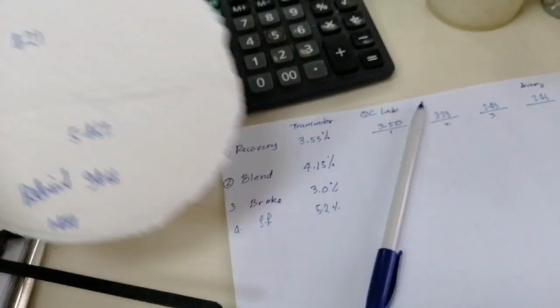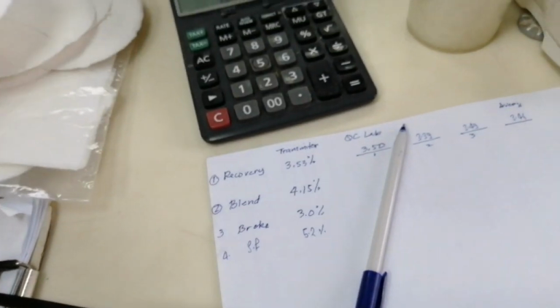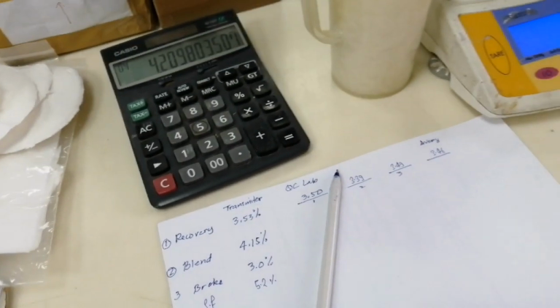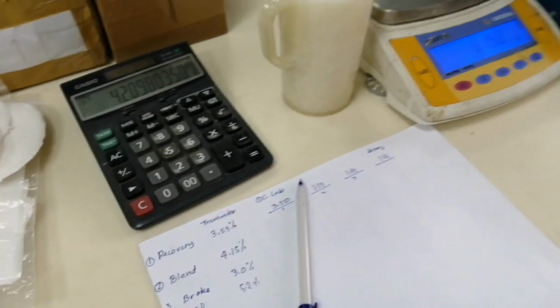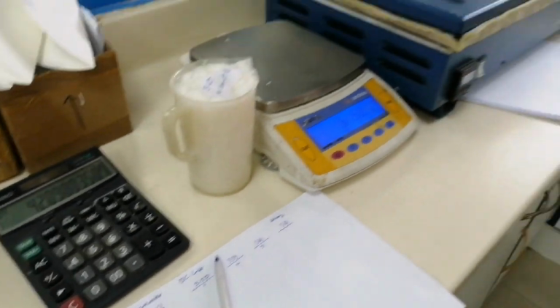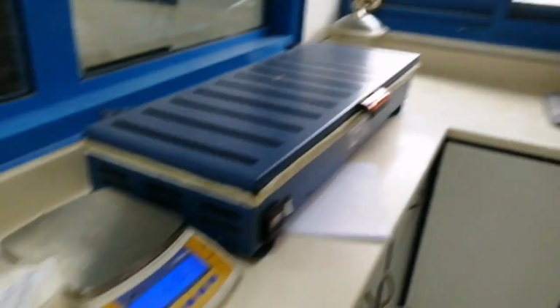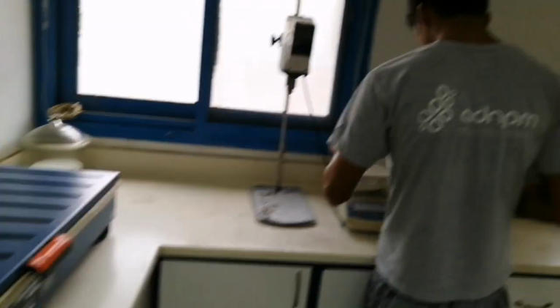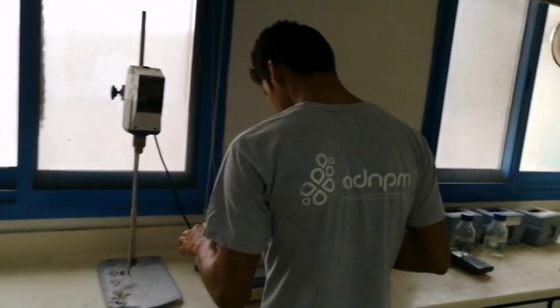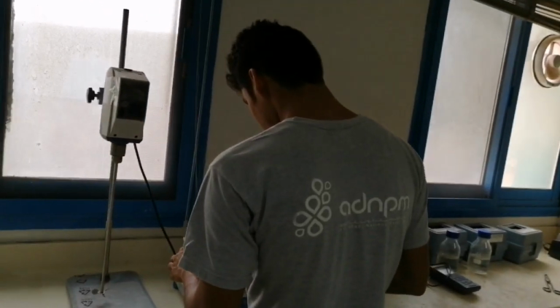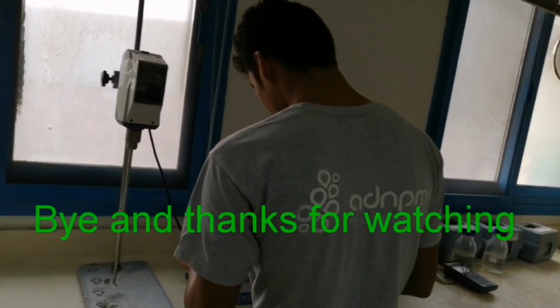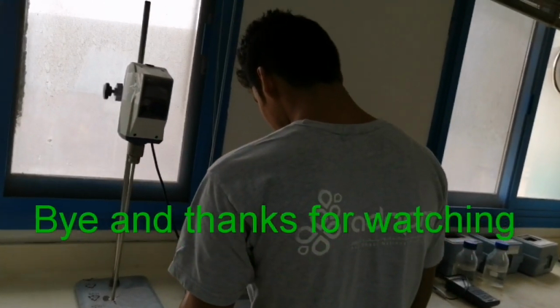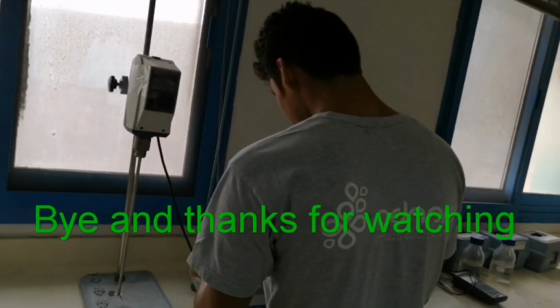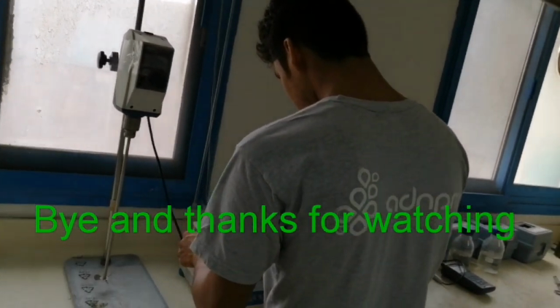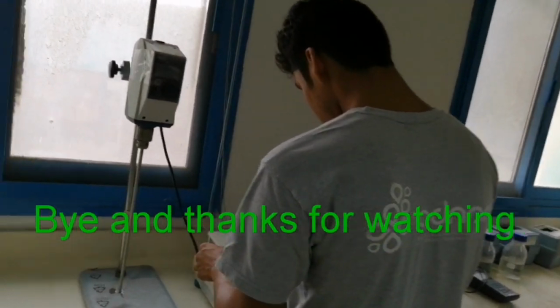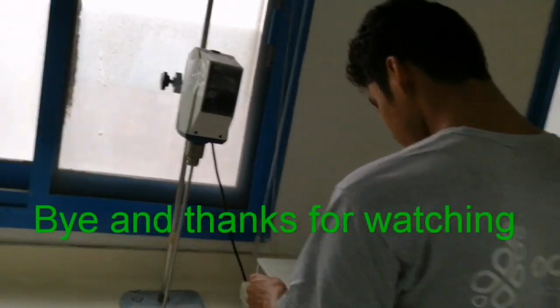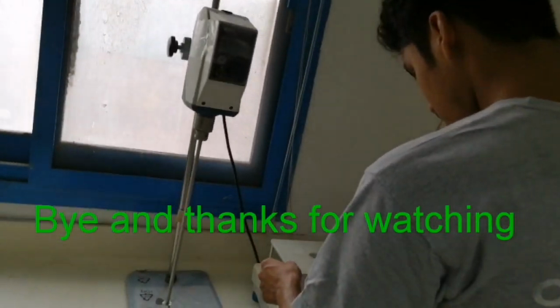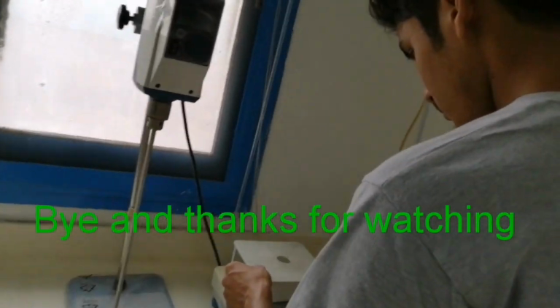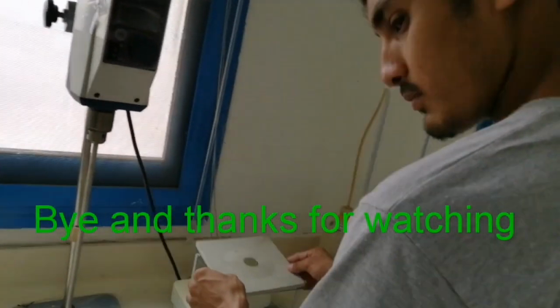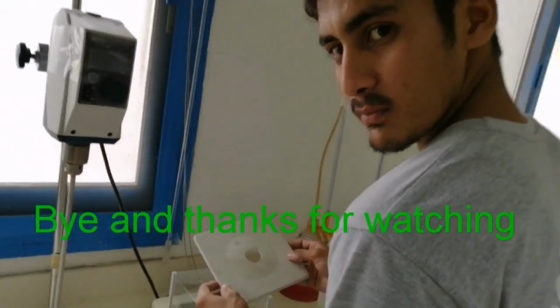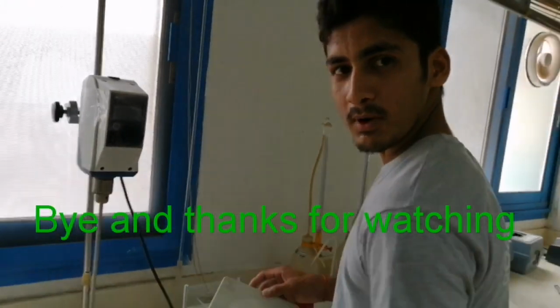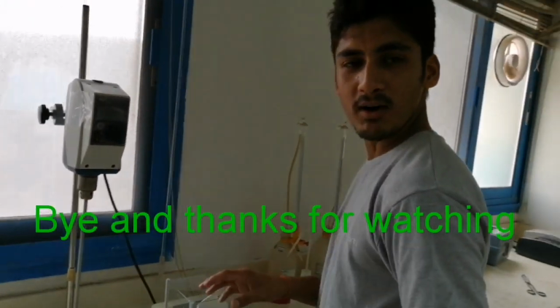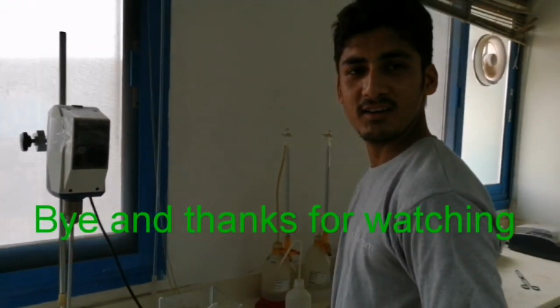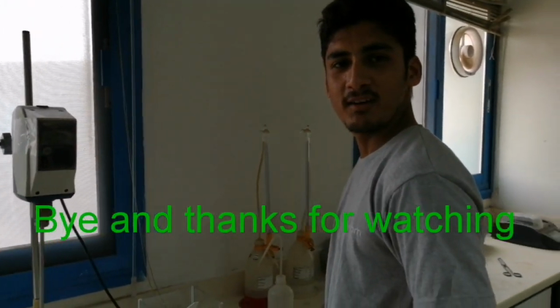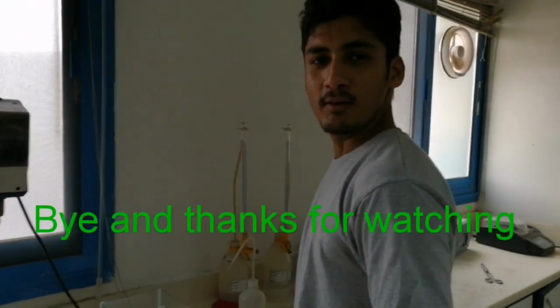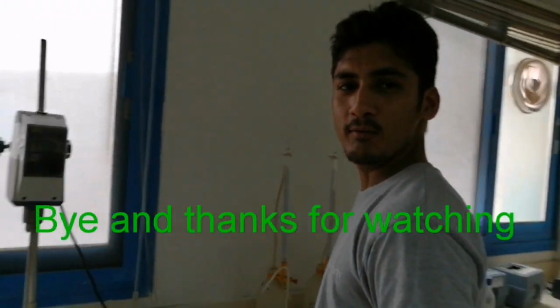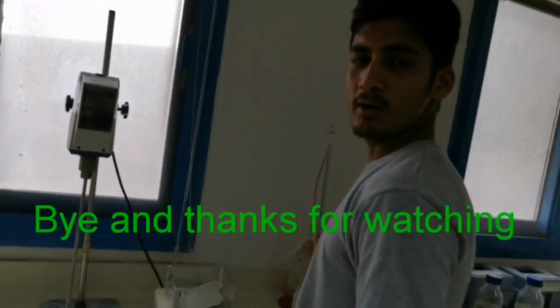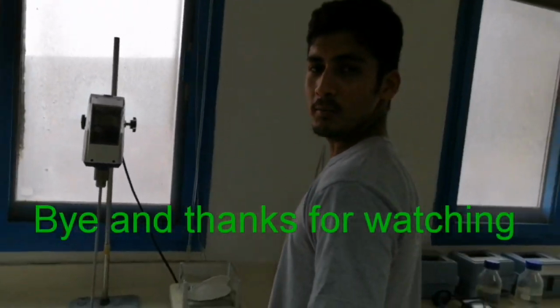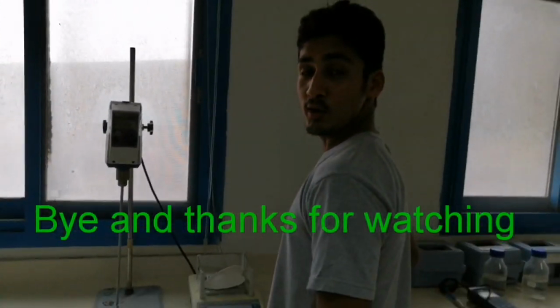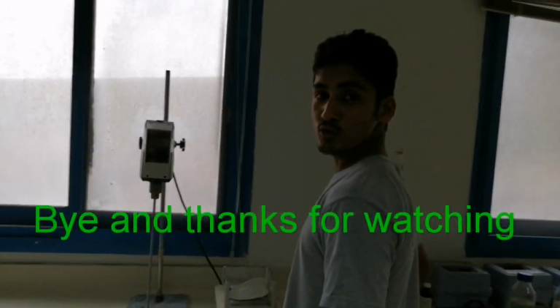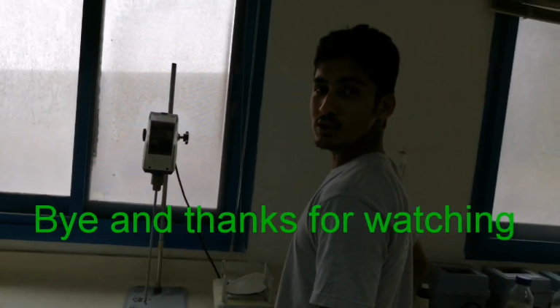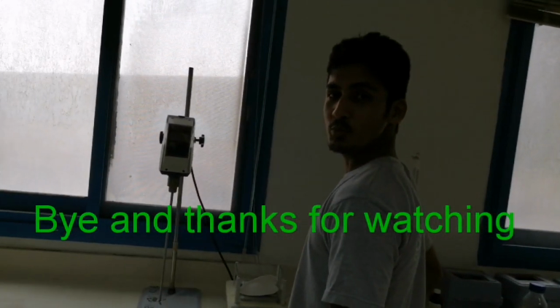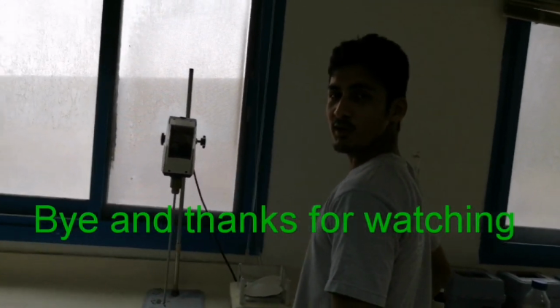Okay guys, so that's the procedure in taking the sample and verifying the result. See you. Thank you so much. Bye-bye. We will make new videos as soon as possible.